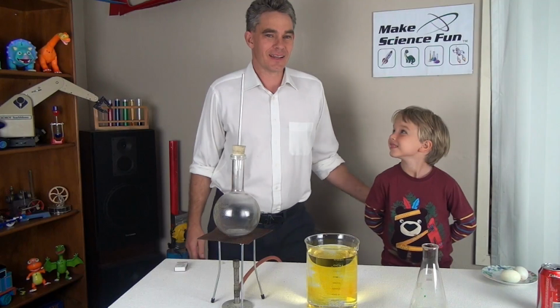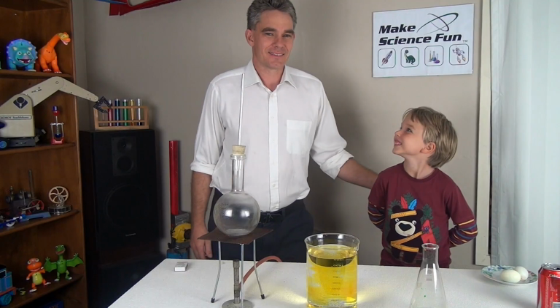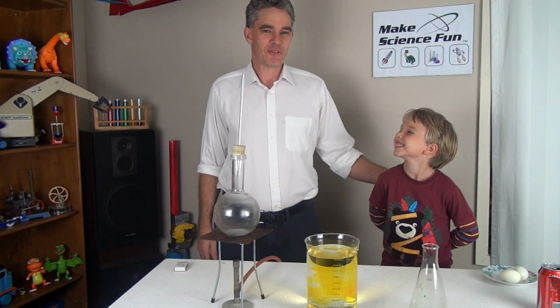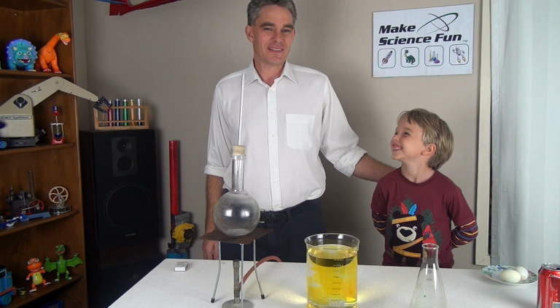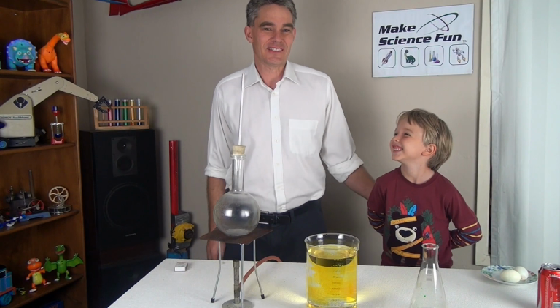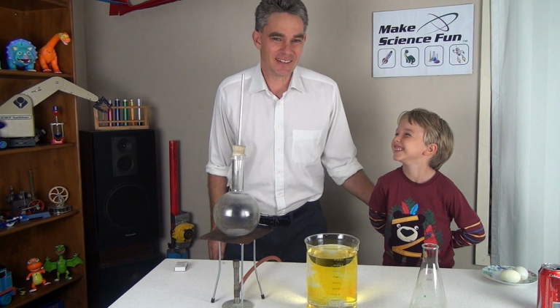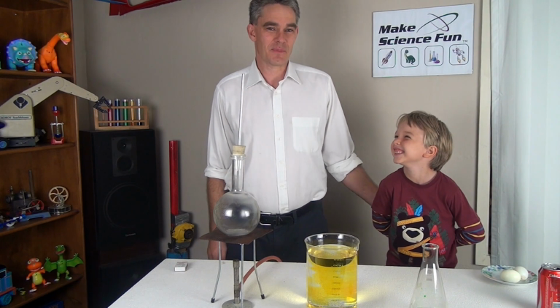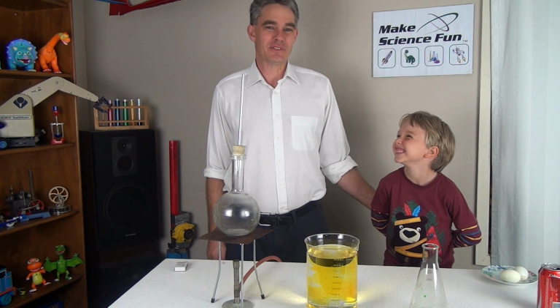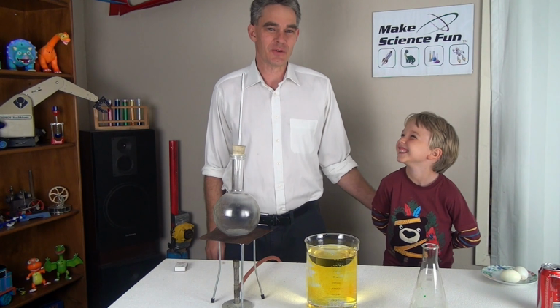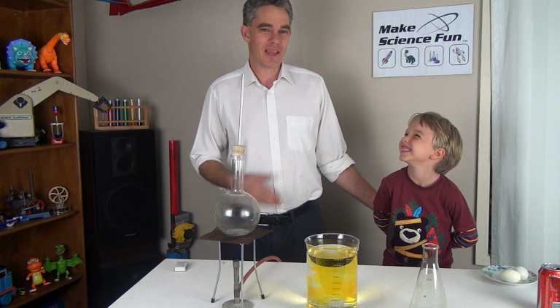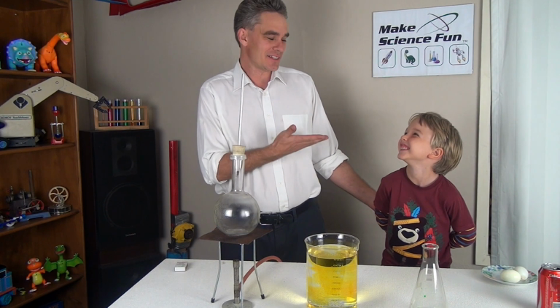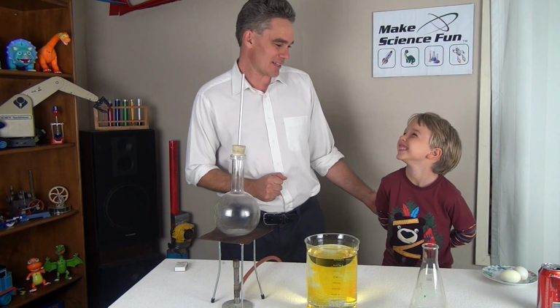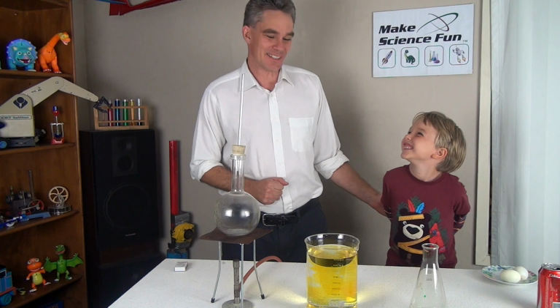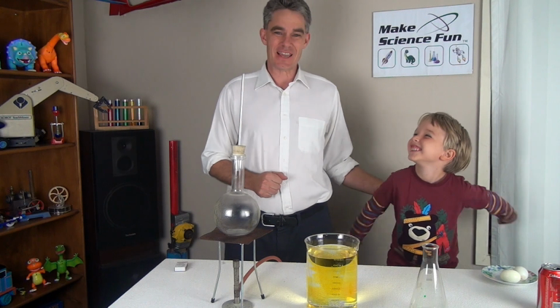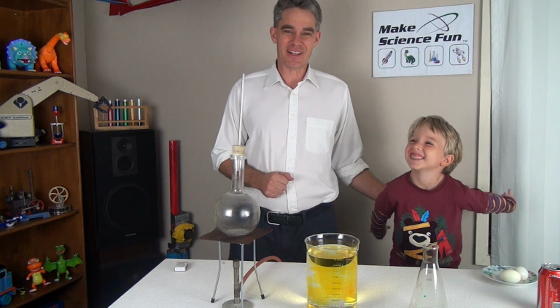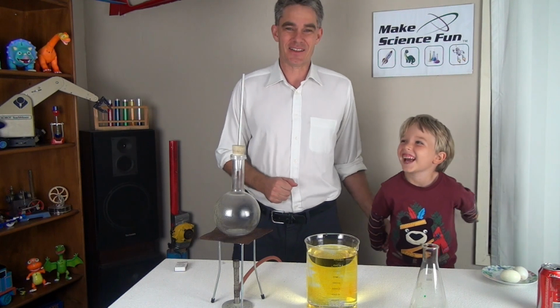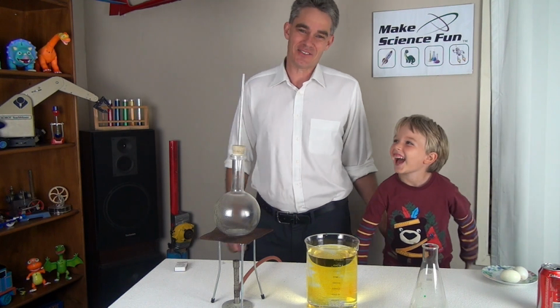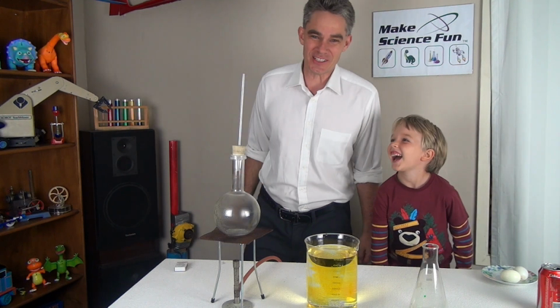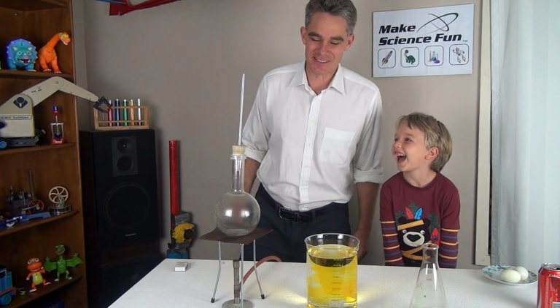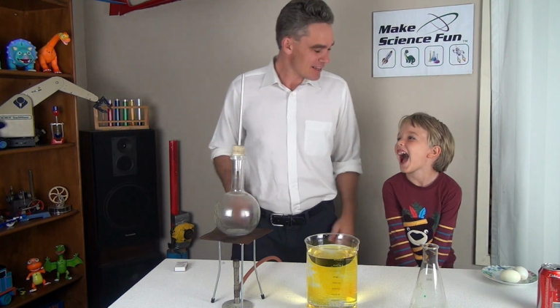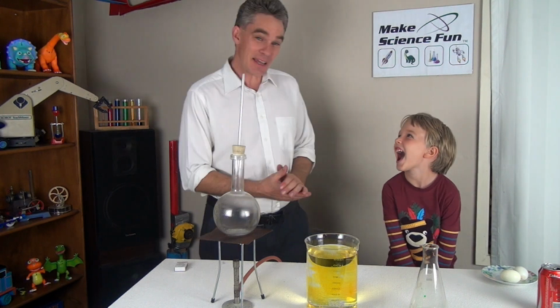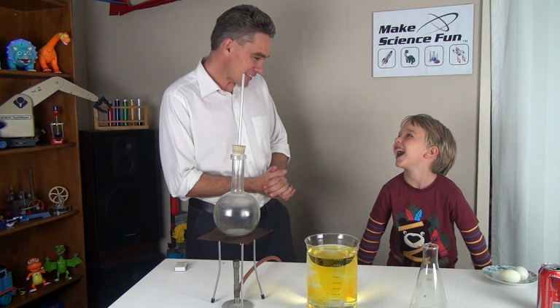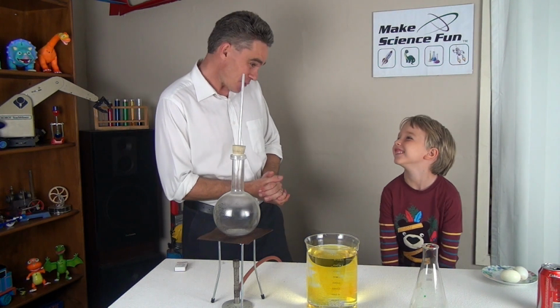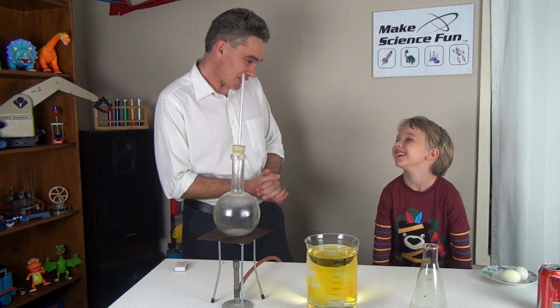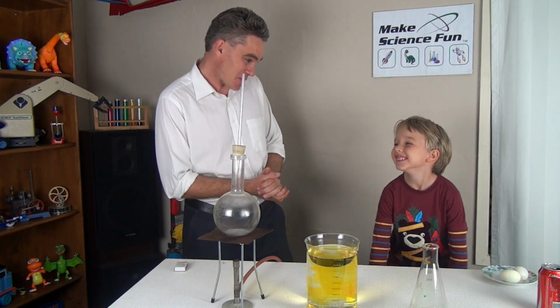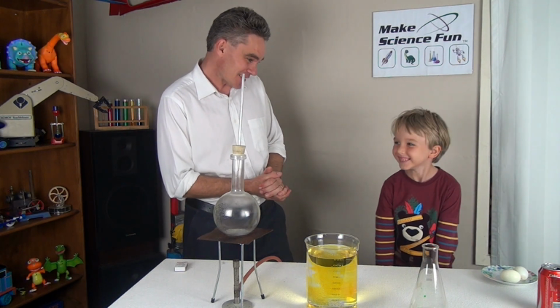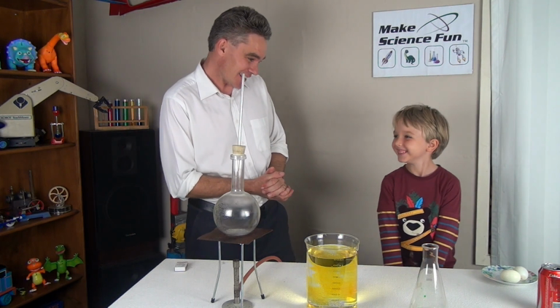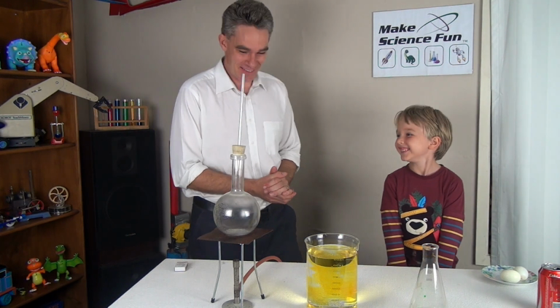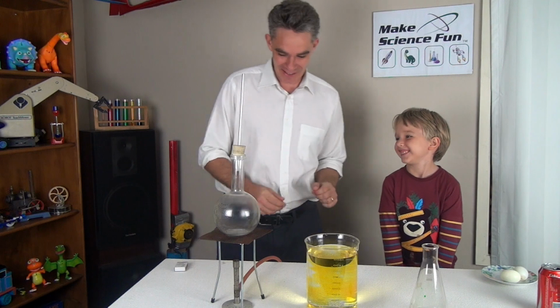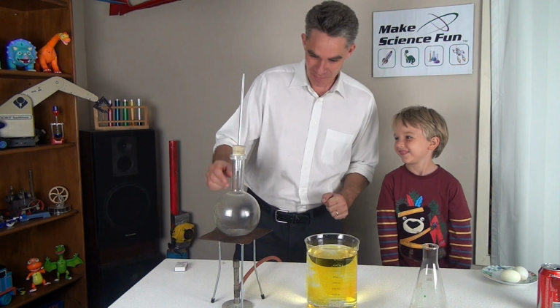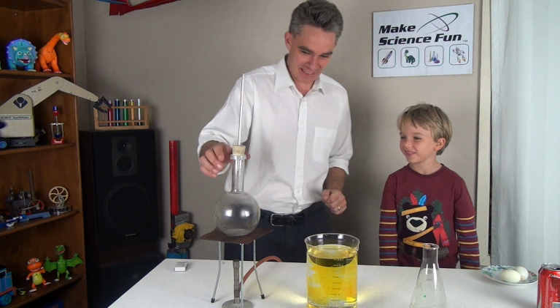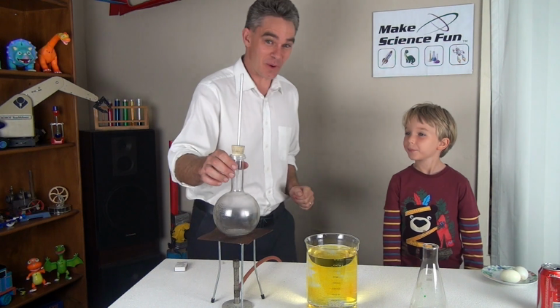G'day, I'm from Make Science Fun, my name is Jacob and this is my assistant Sam. Thank you for joining us, Sam. Do you want to see some pretty cool experiments? Okay, how about we start off by lighting the Bunsen burner.